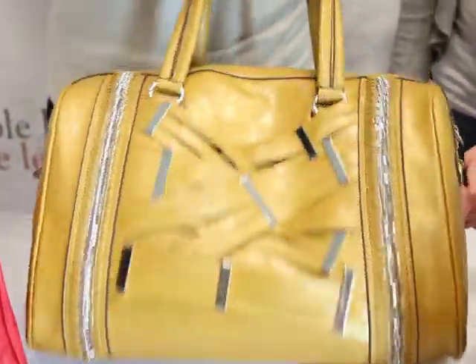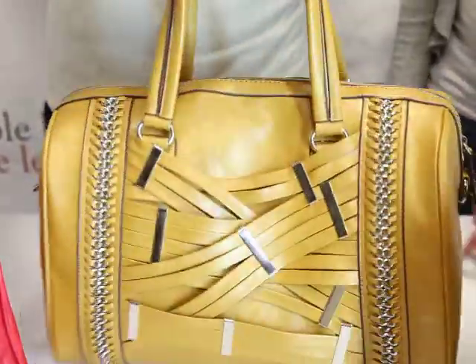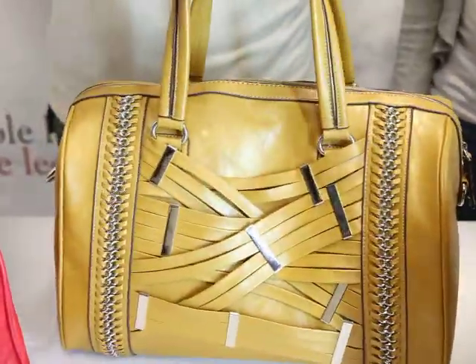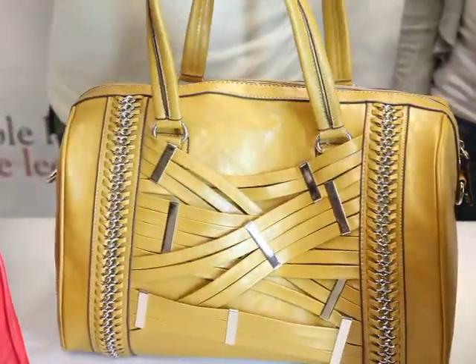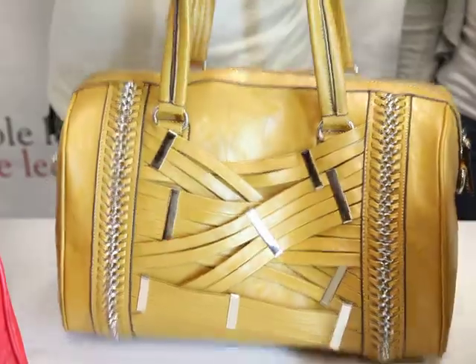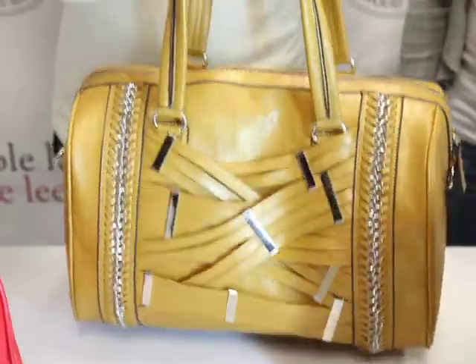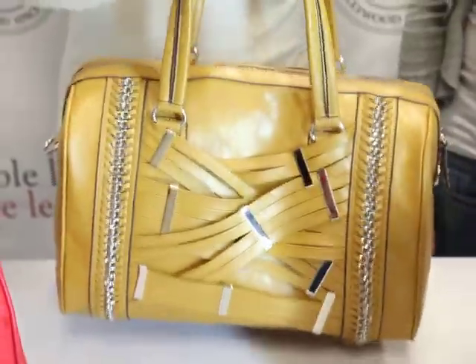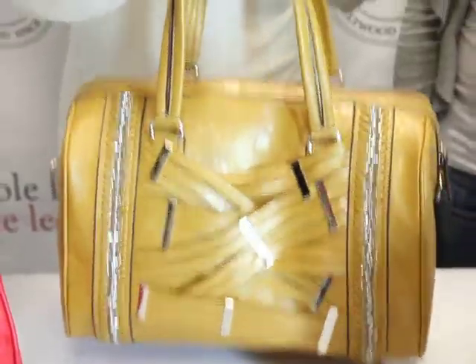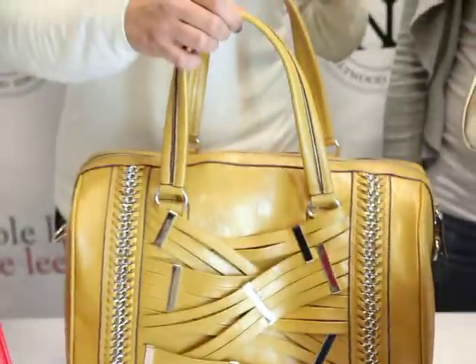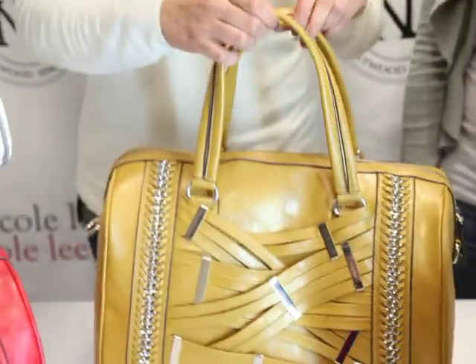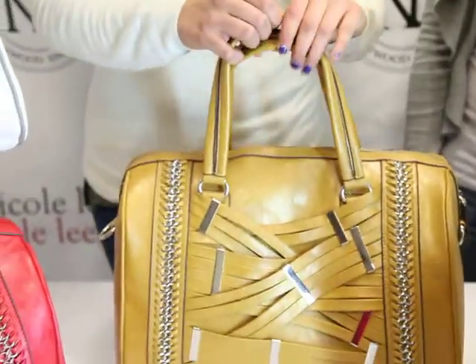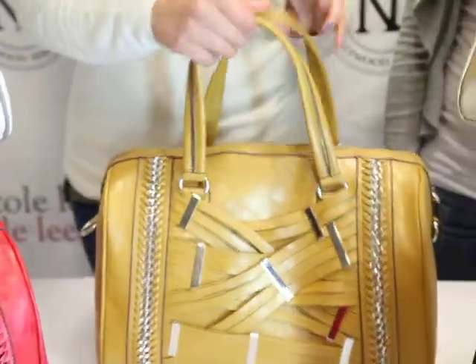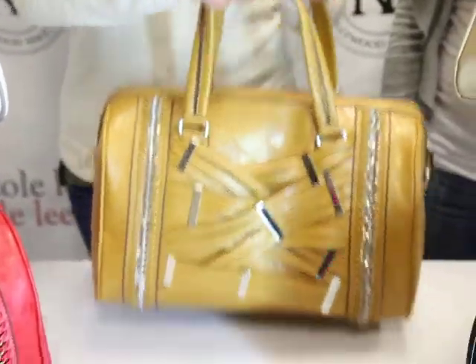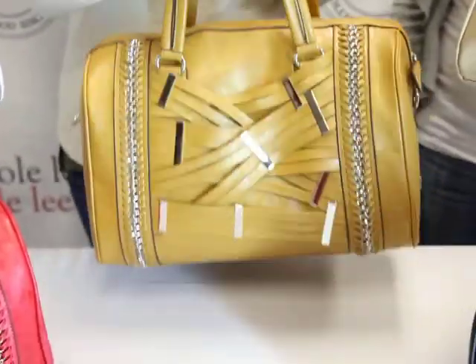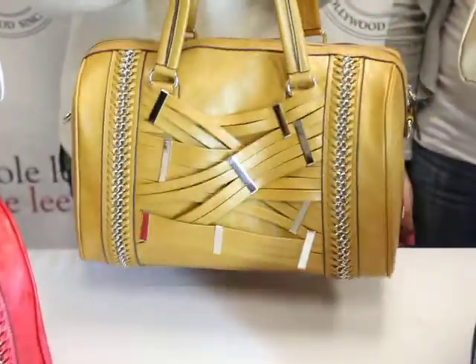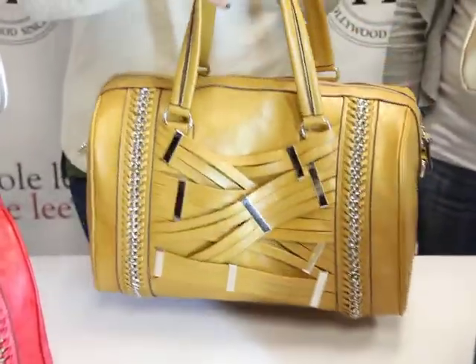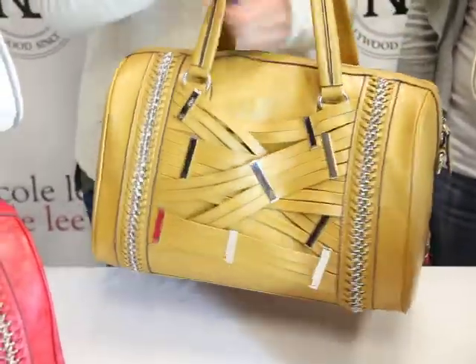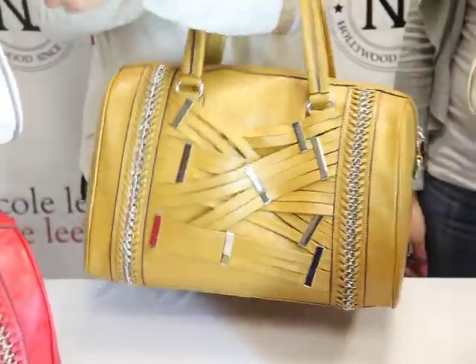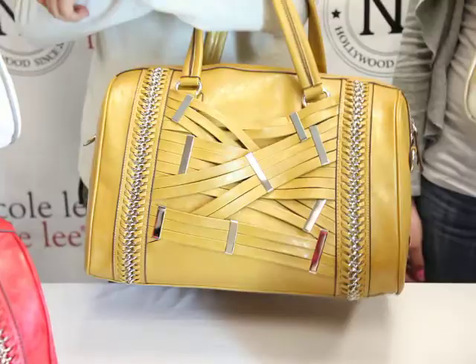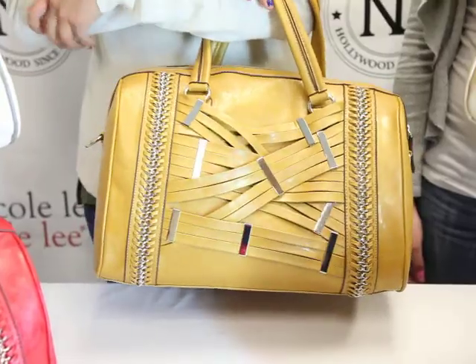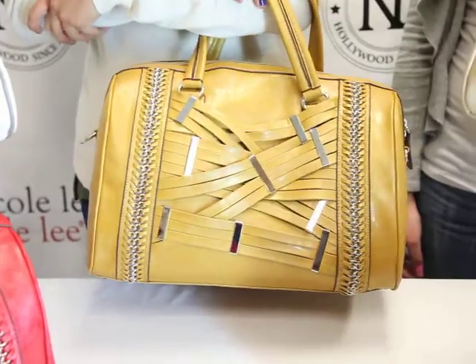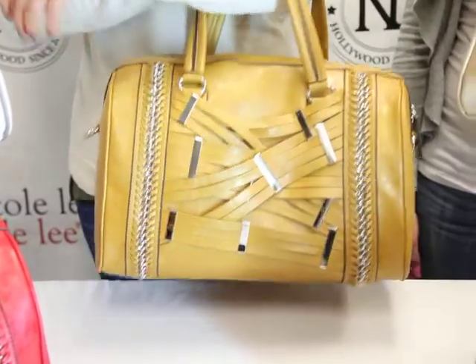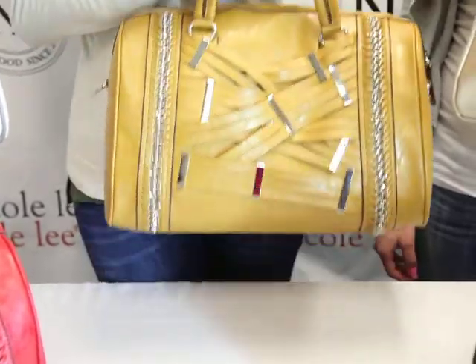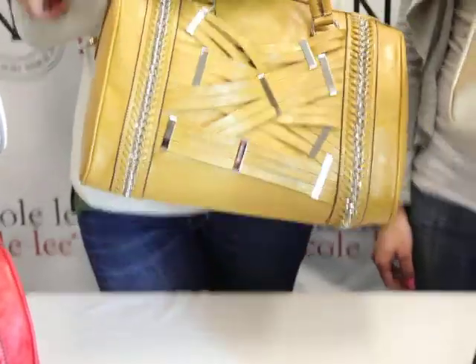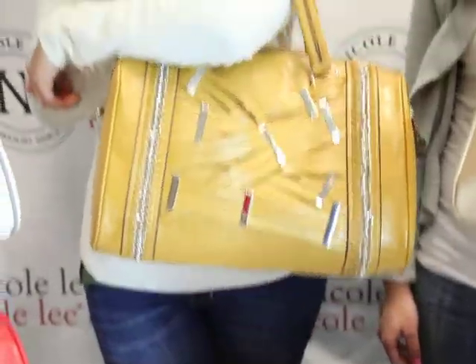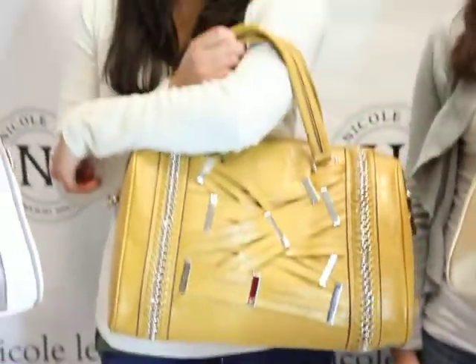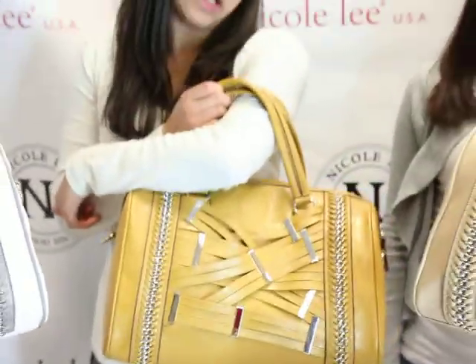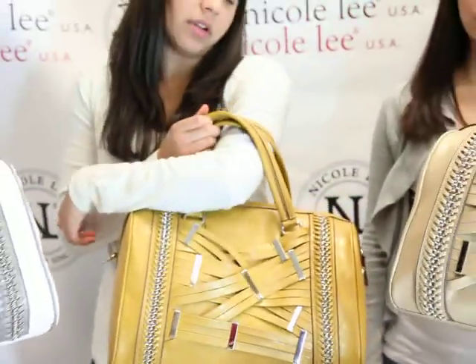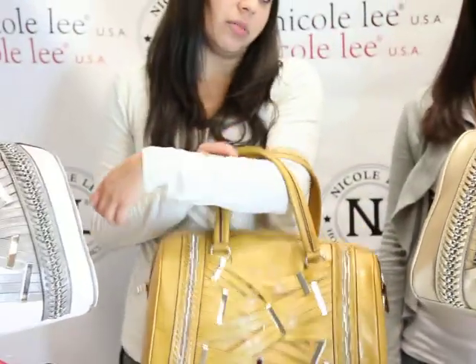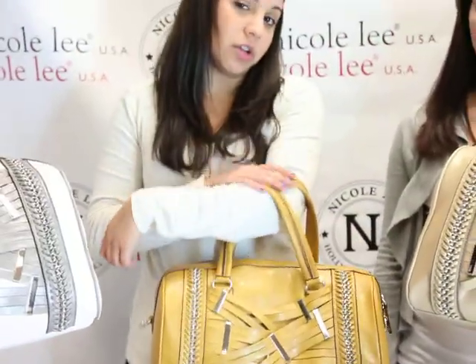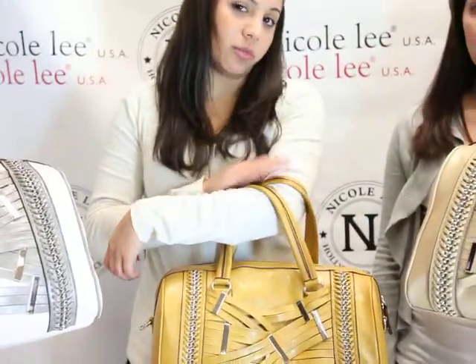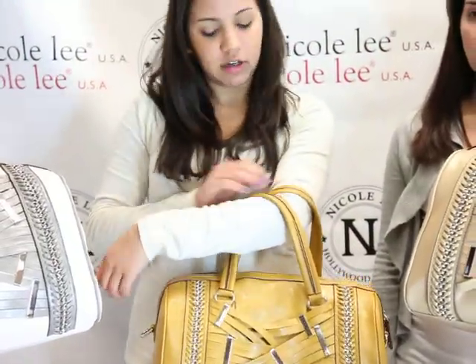Take it to the top and you have two fairly sturdy handles here. You can bring it up here, and if you like, you can take it up a little higher, but it's more comfortable down here.